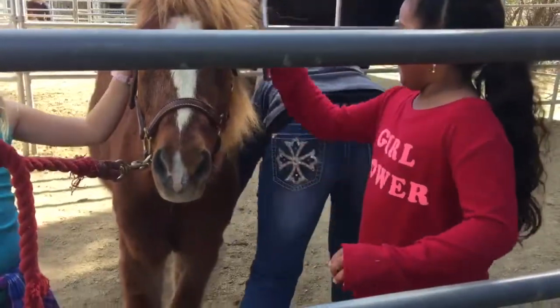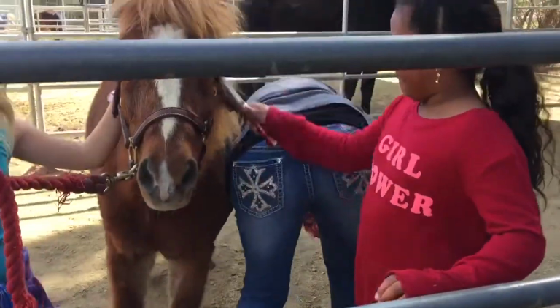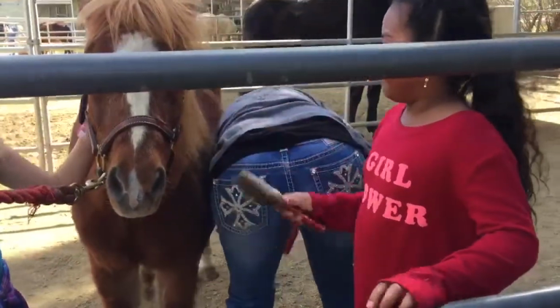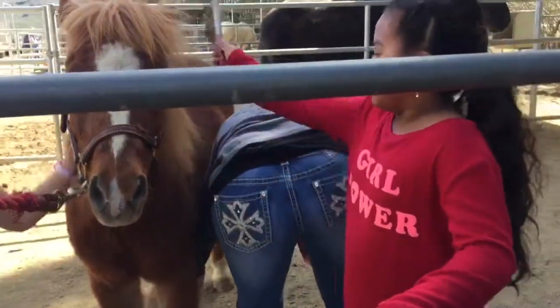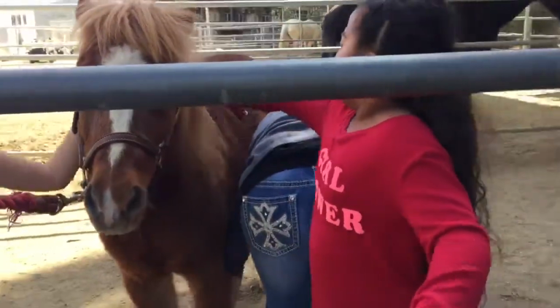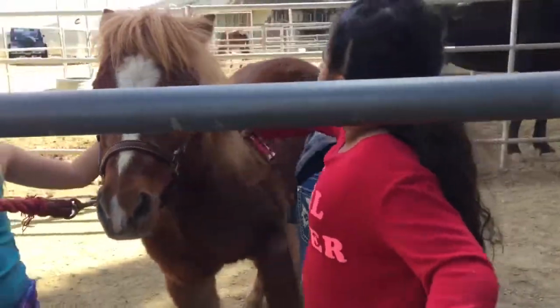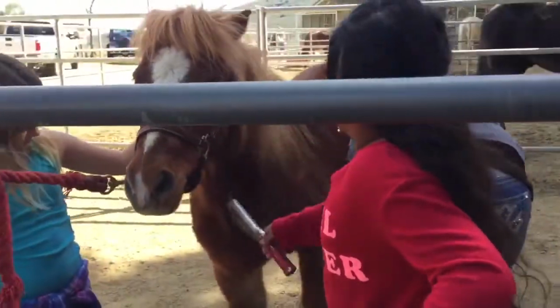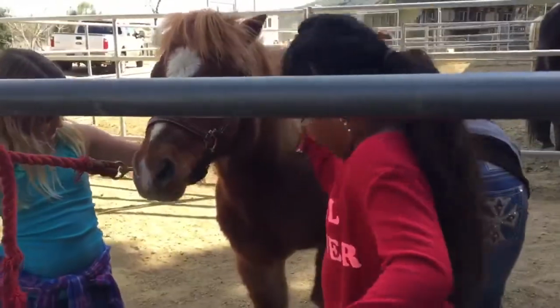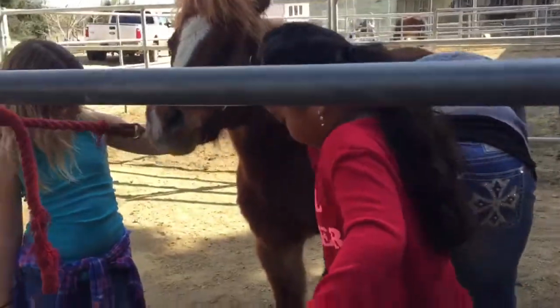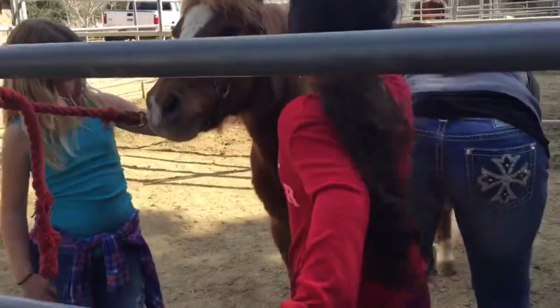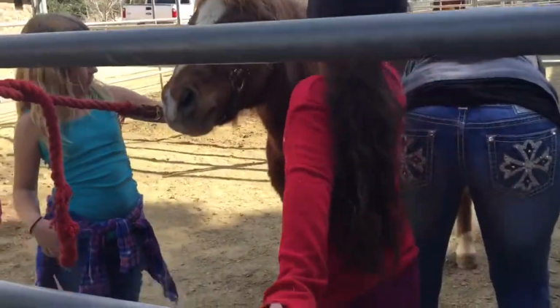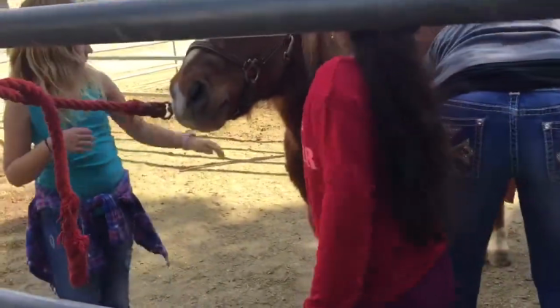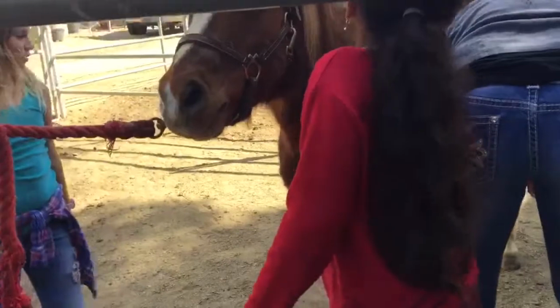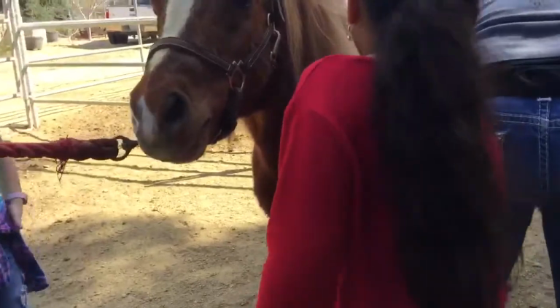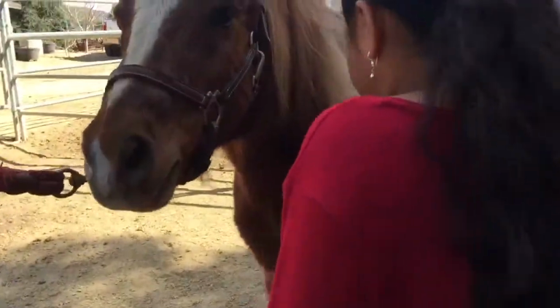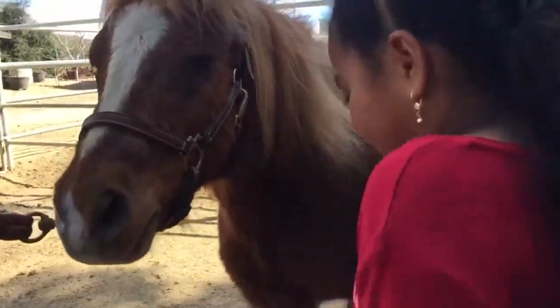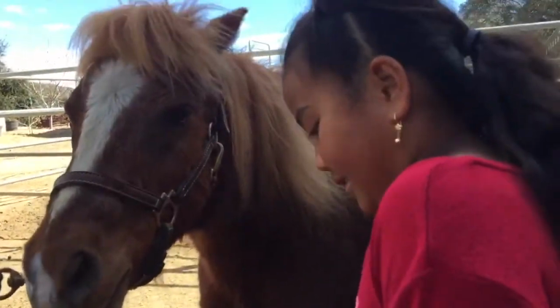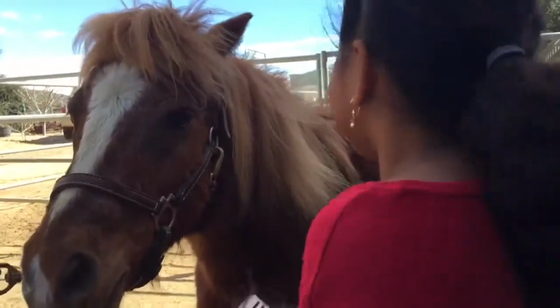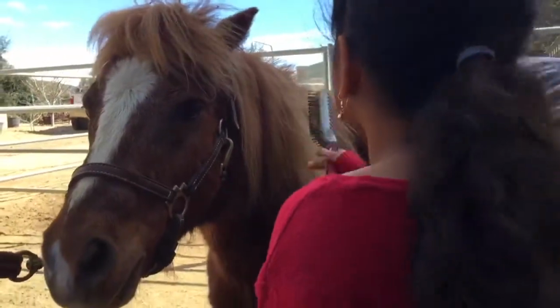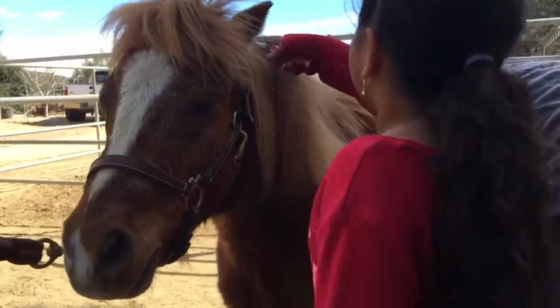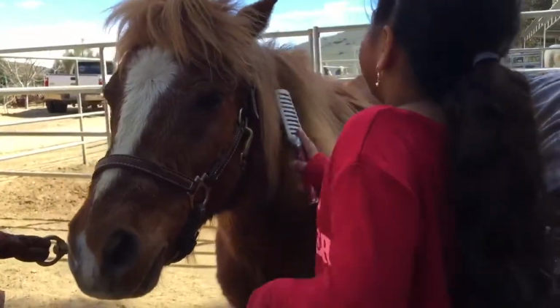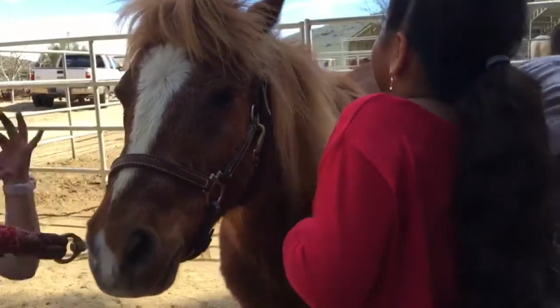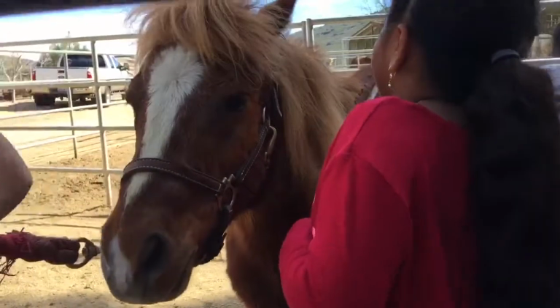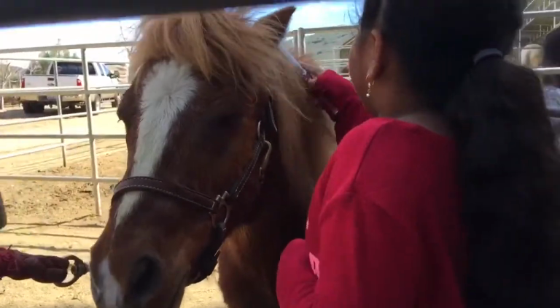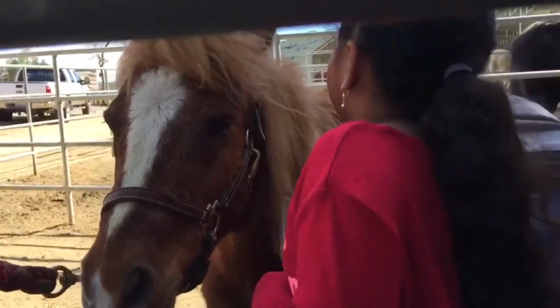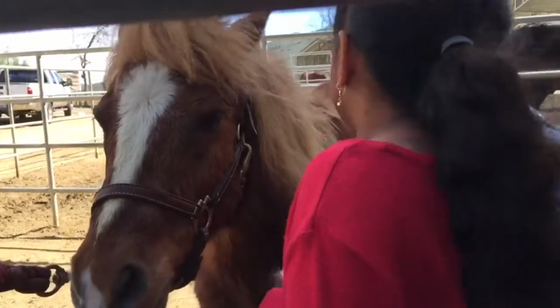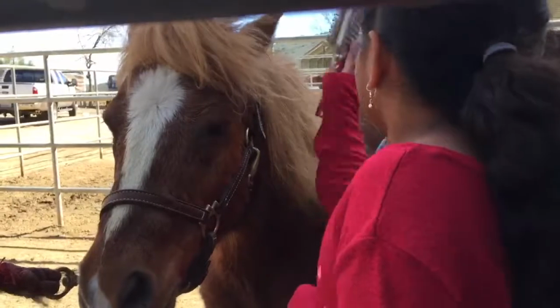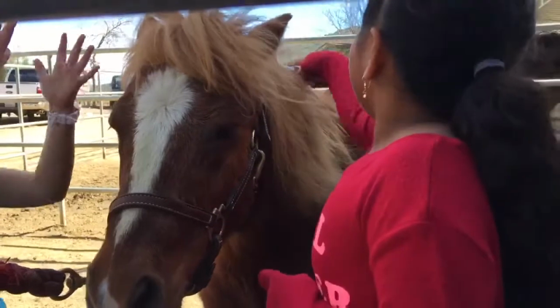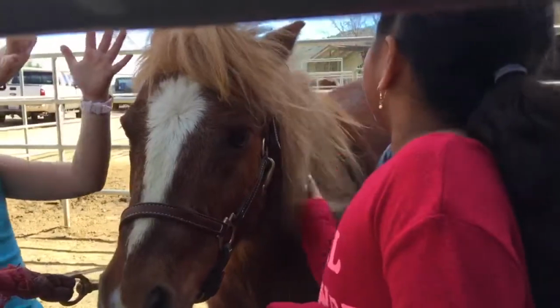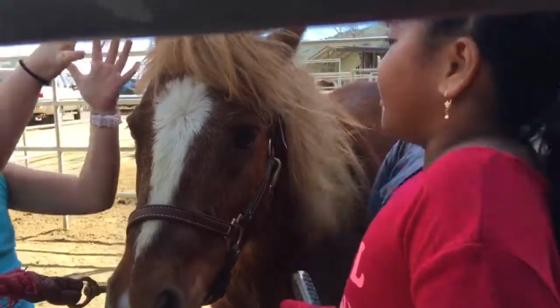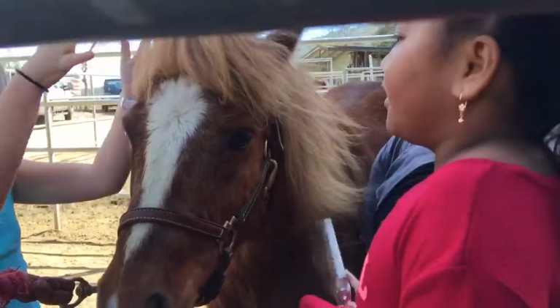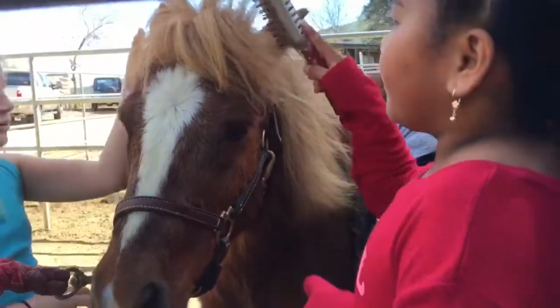They're so cute! Up, up. There you go. Up all over. They're so cute.